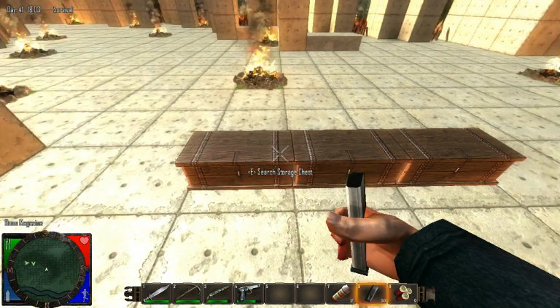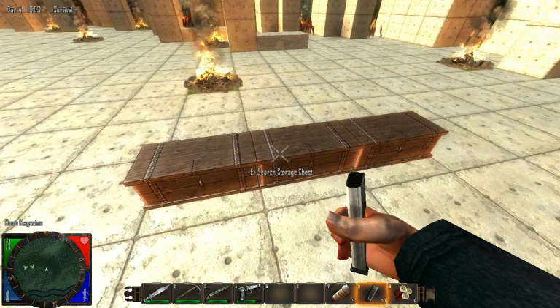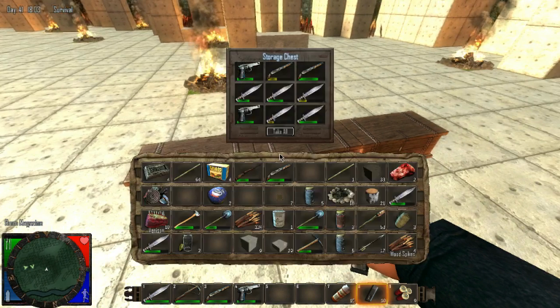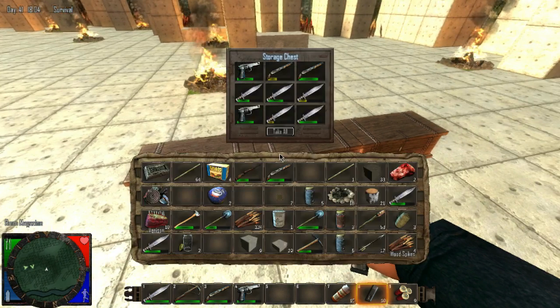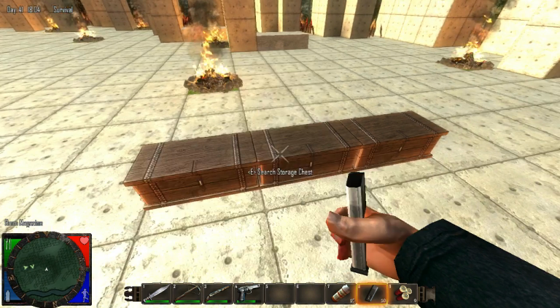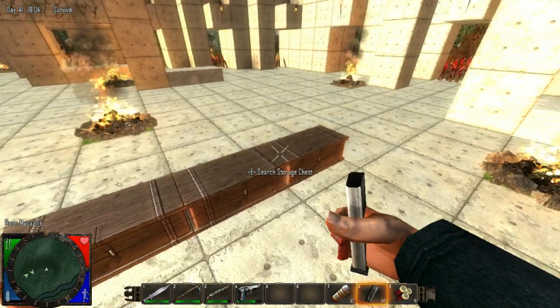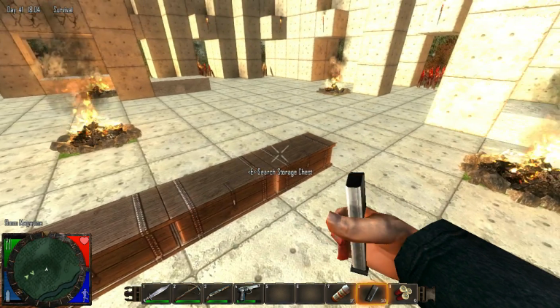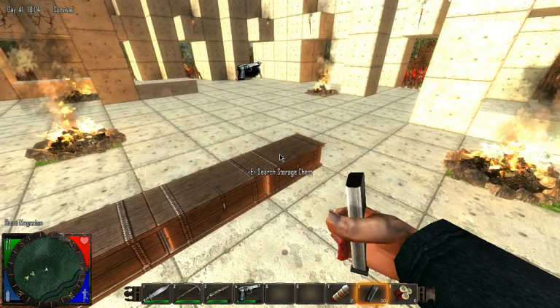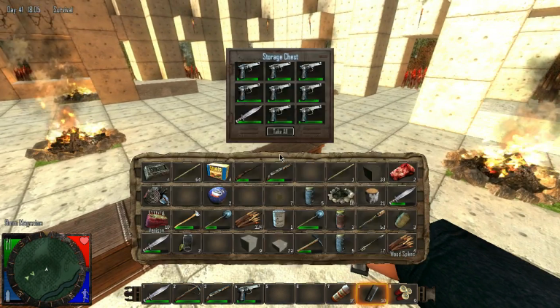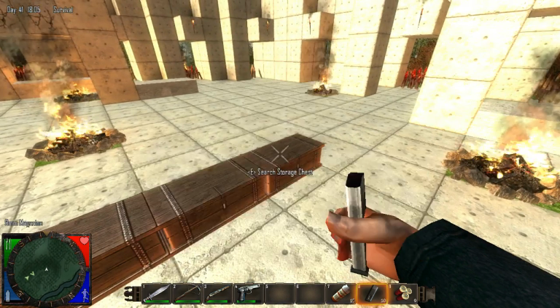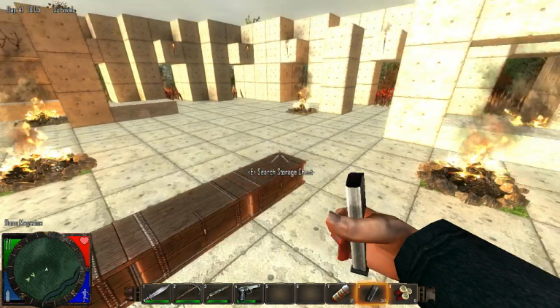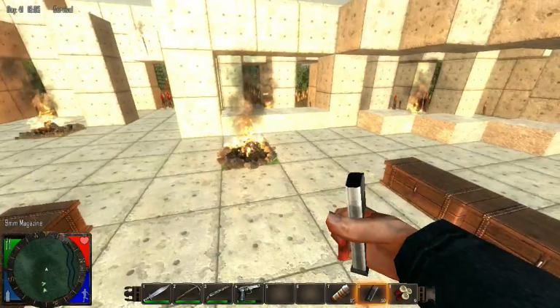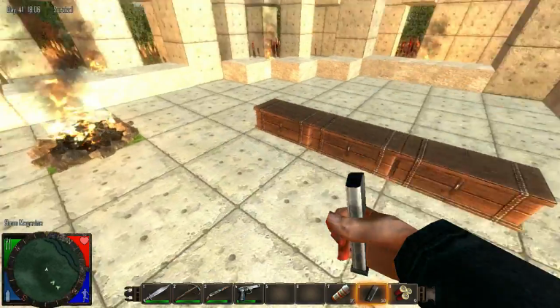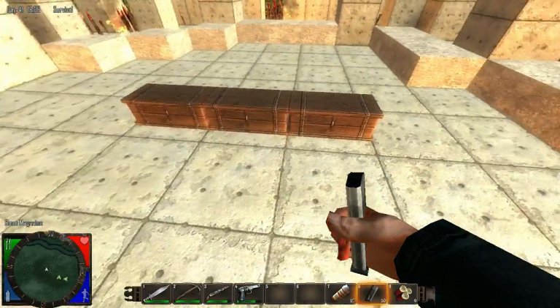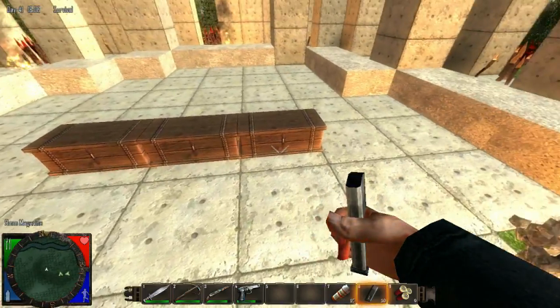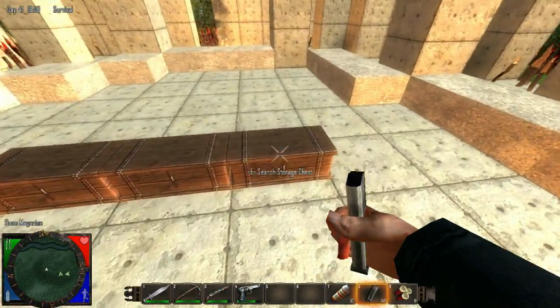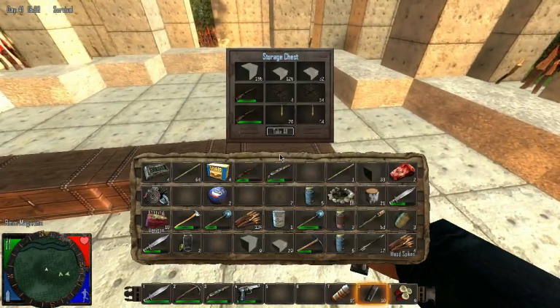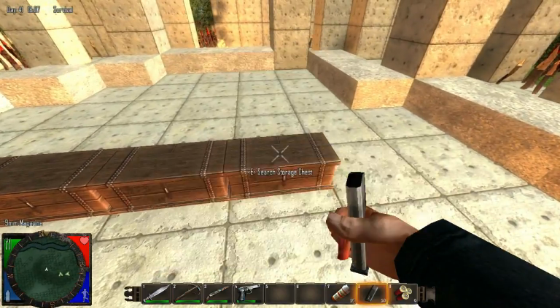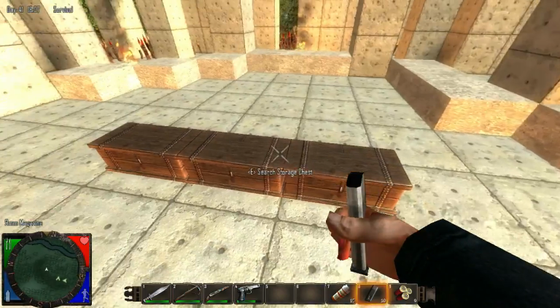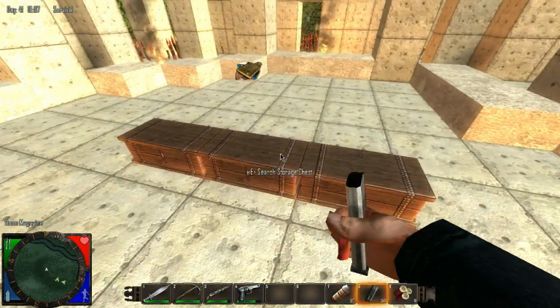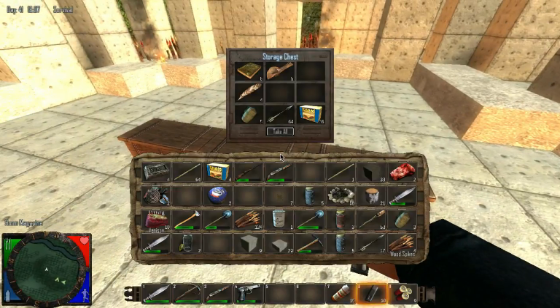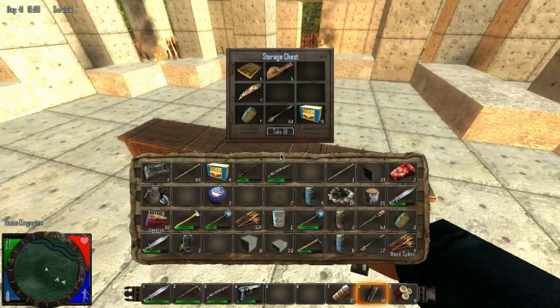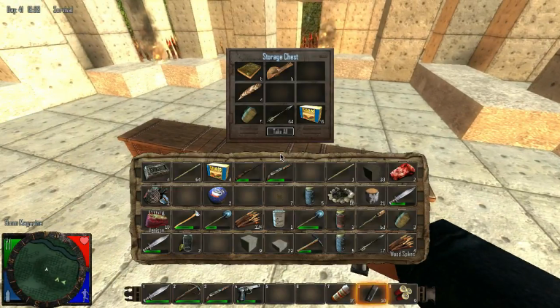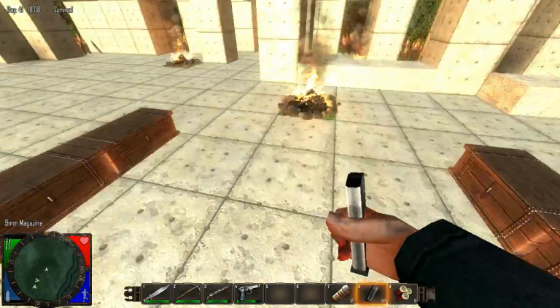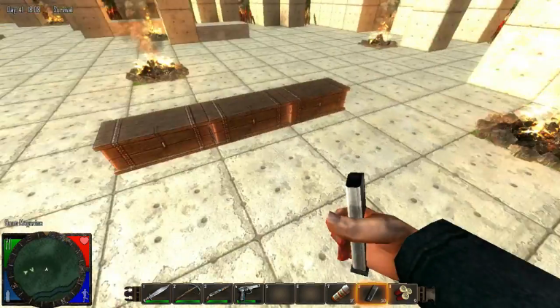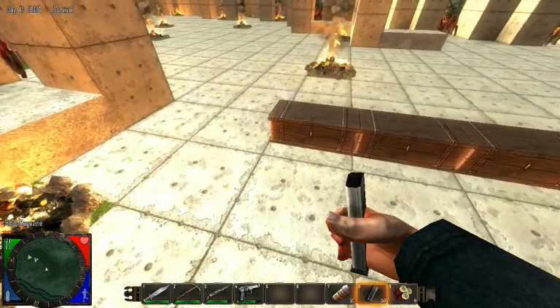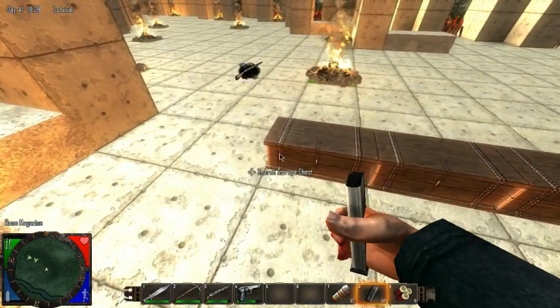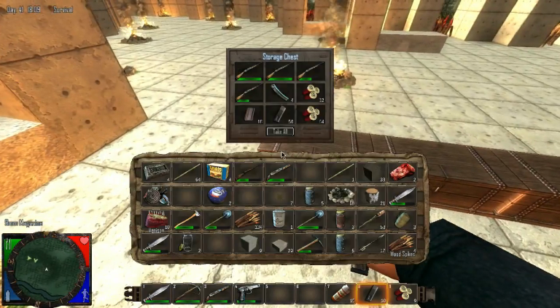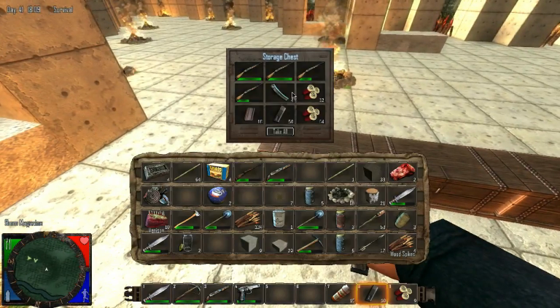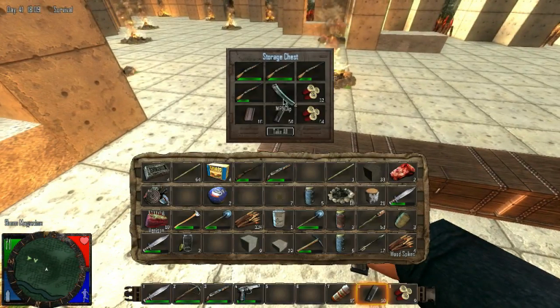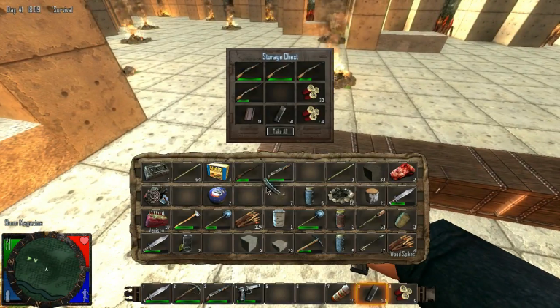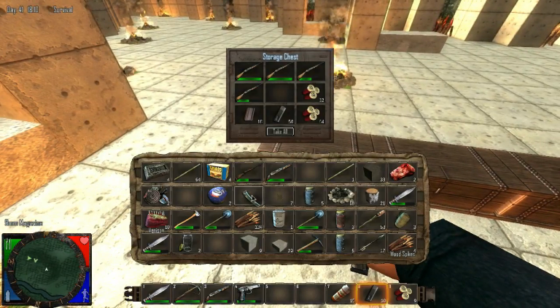There should be some room in one of the chests by the bed. I took some machine gun ammo out of that one. I'll grab that and put it over there.